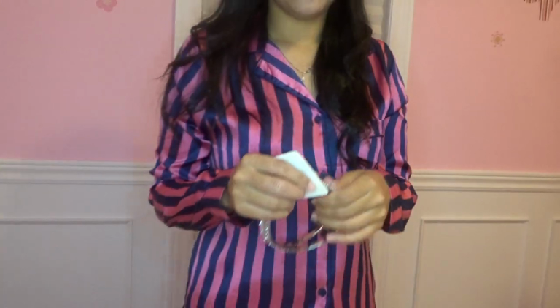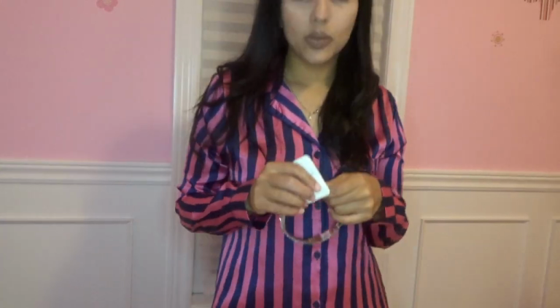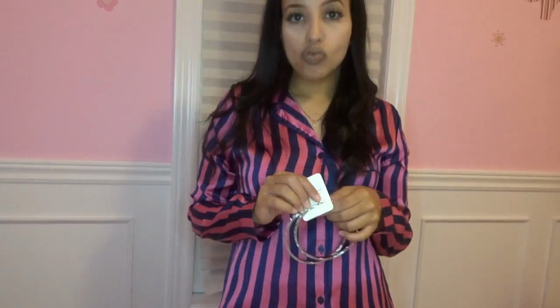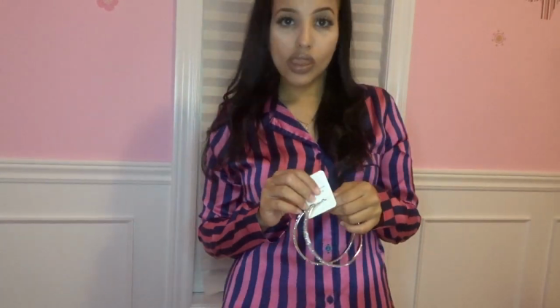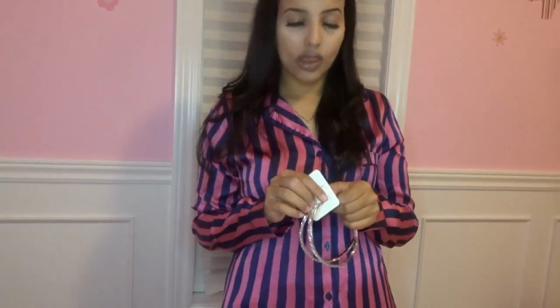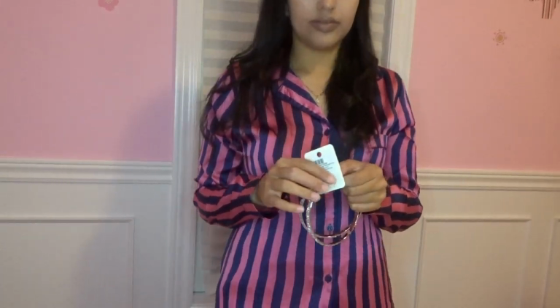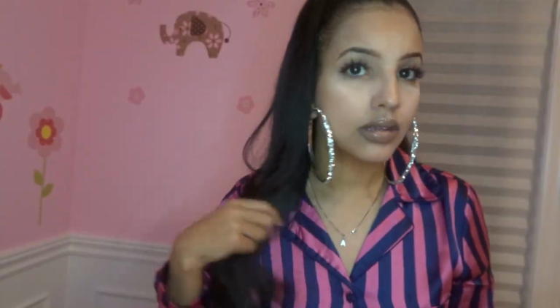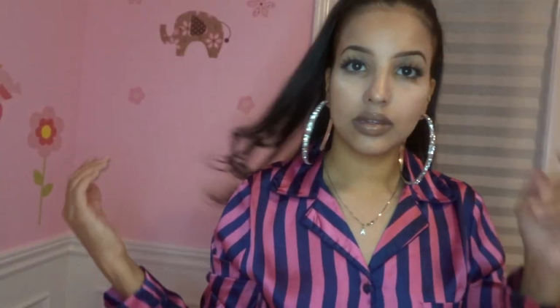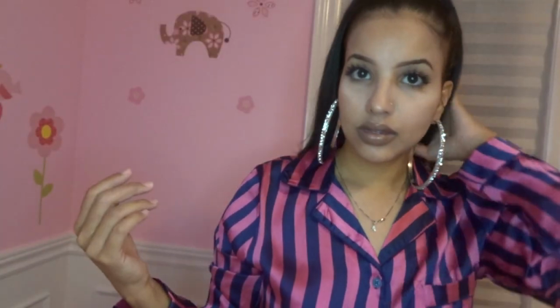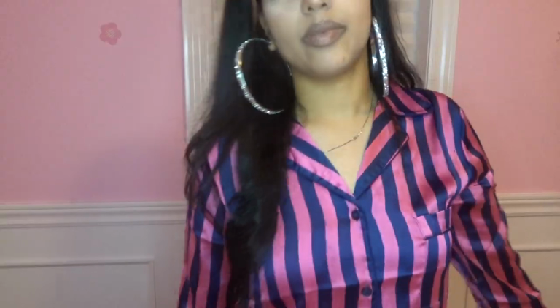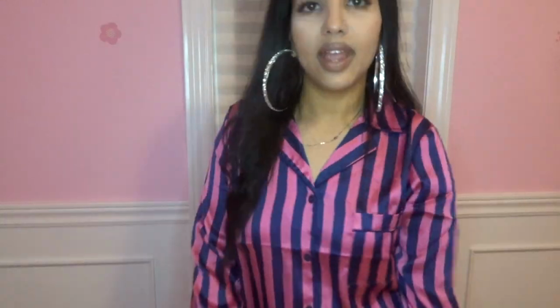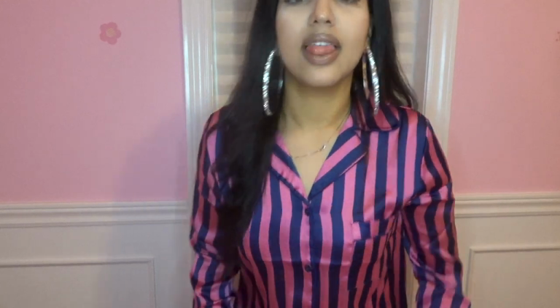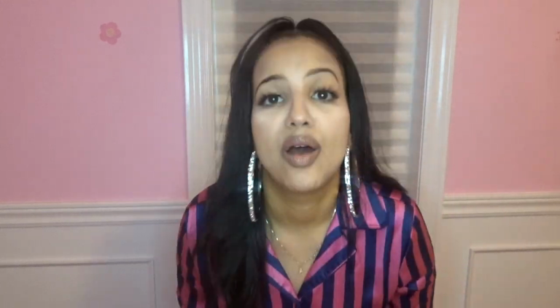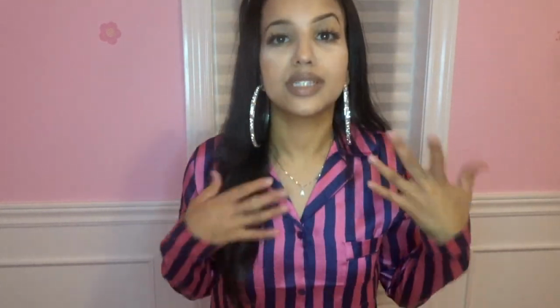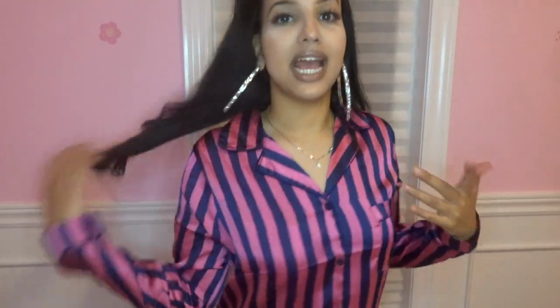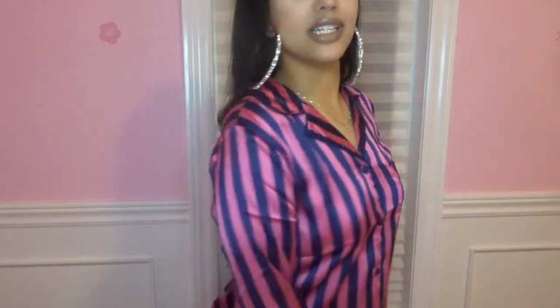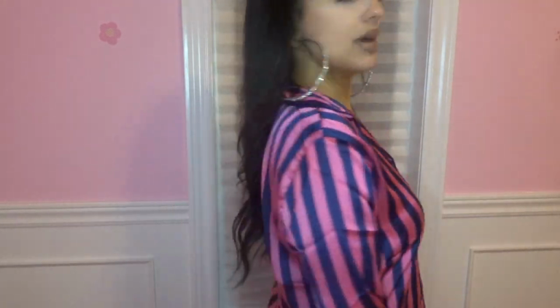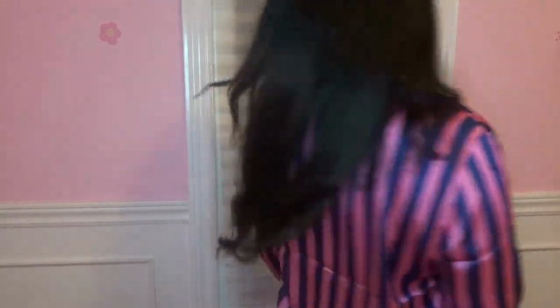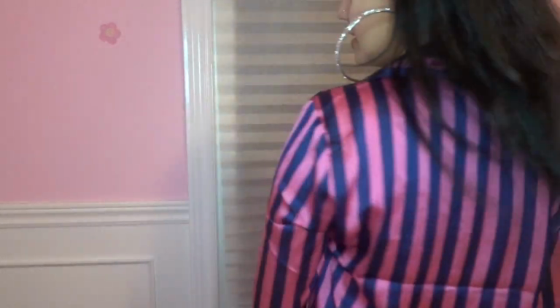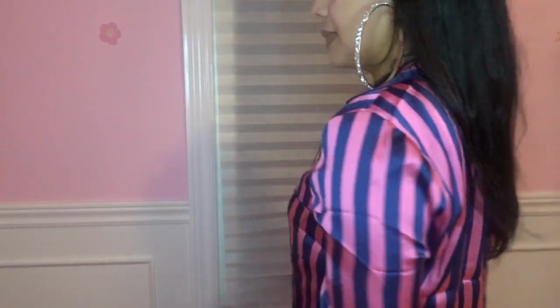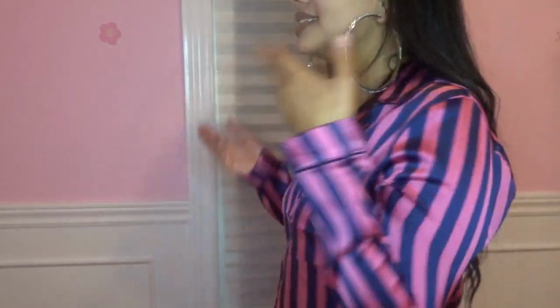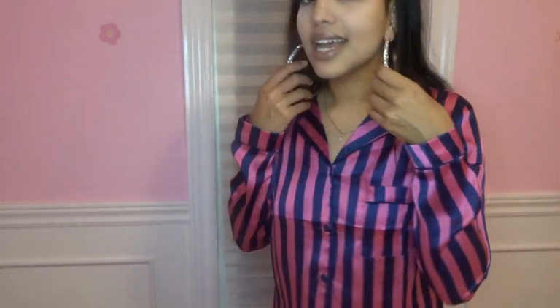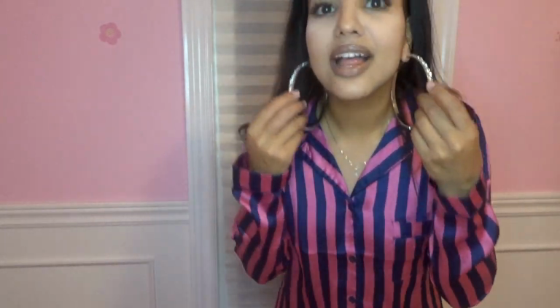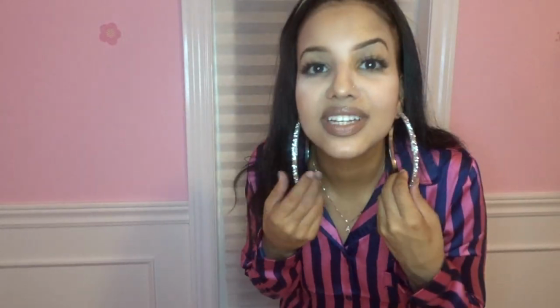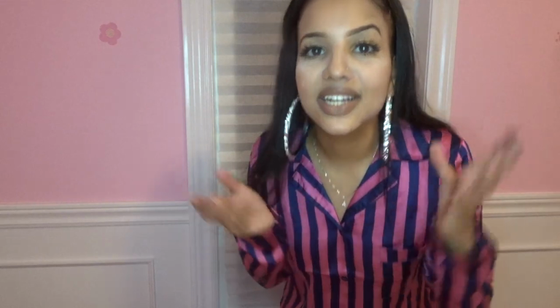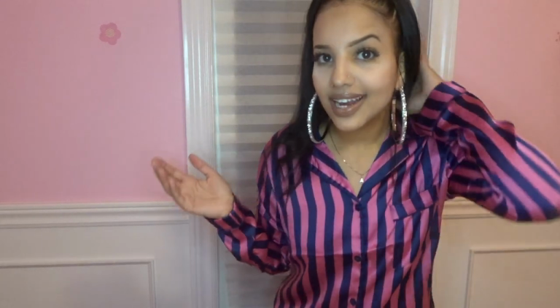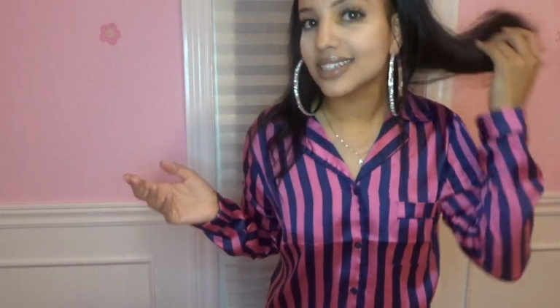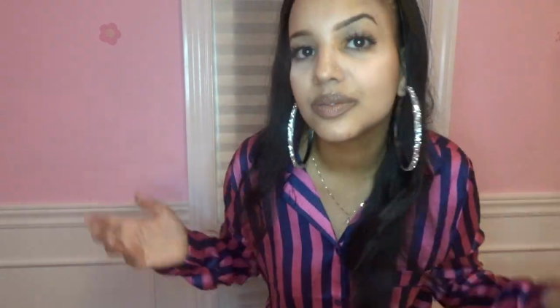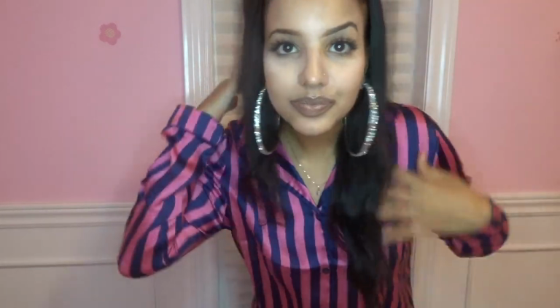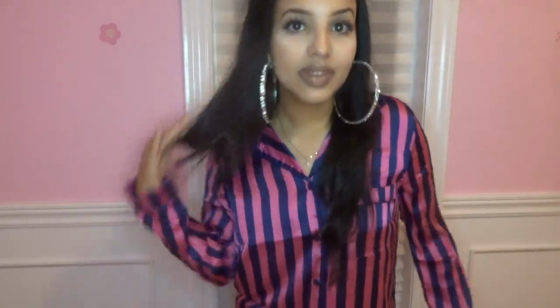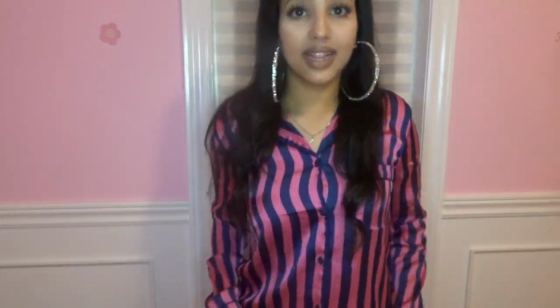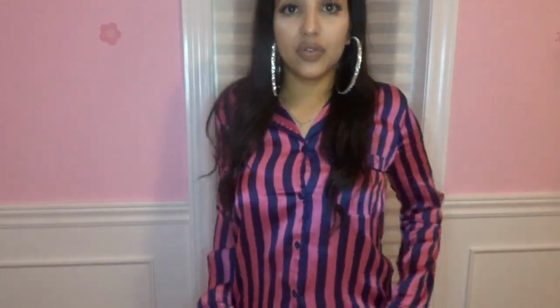I really like how classy and cute it looks. We're staying home and we're trying to look cute, so why not? I love how it goes with the silver earrings also. So adorable. And I just love how it fits.